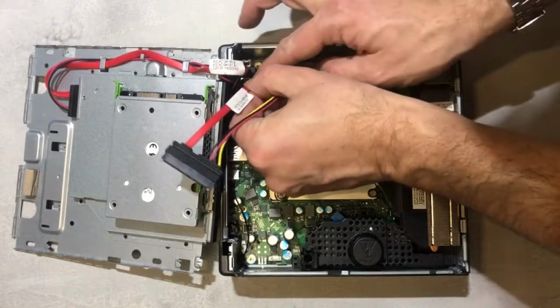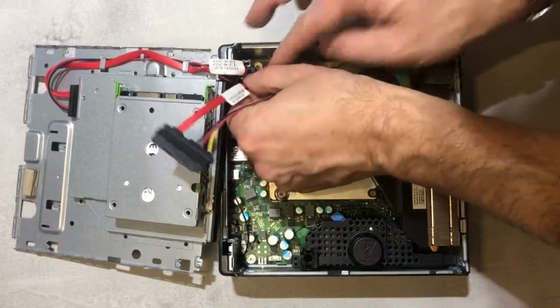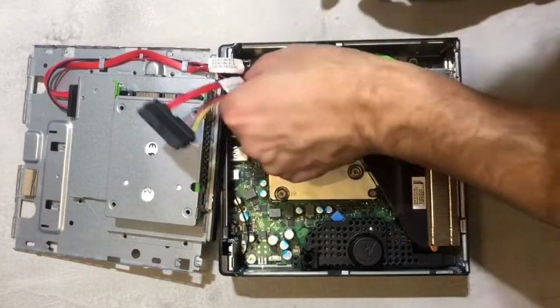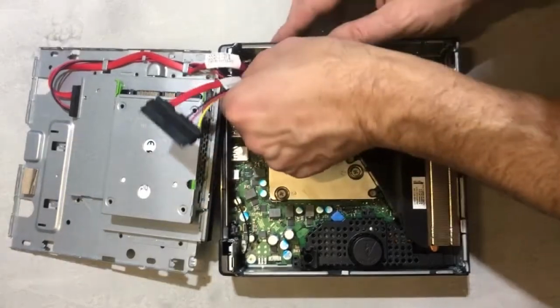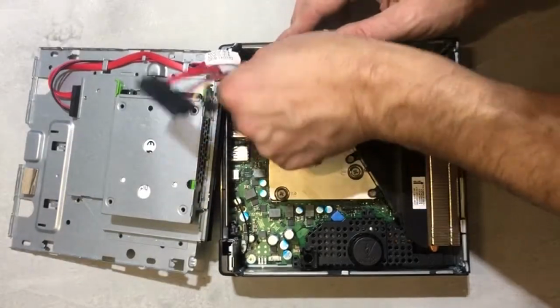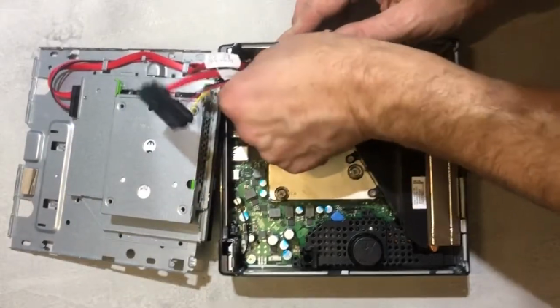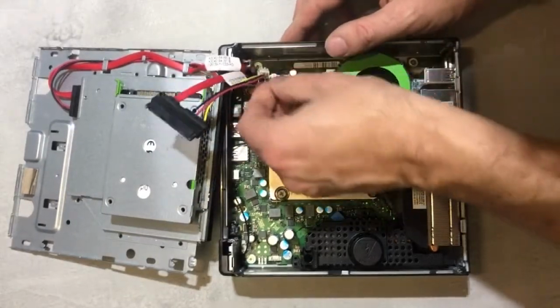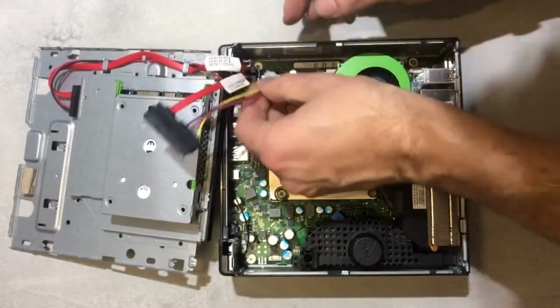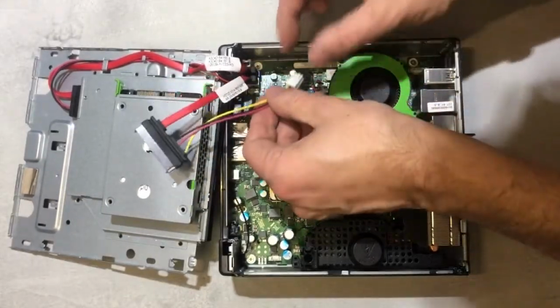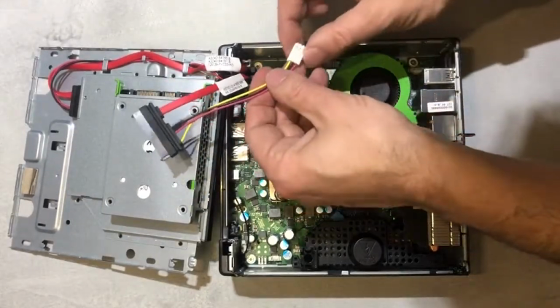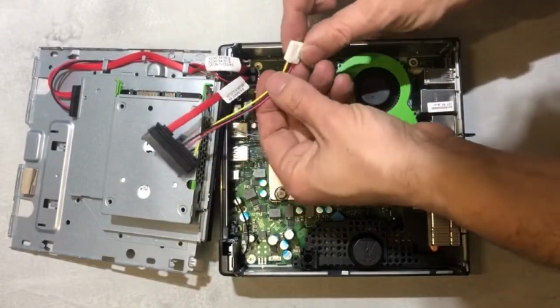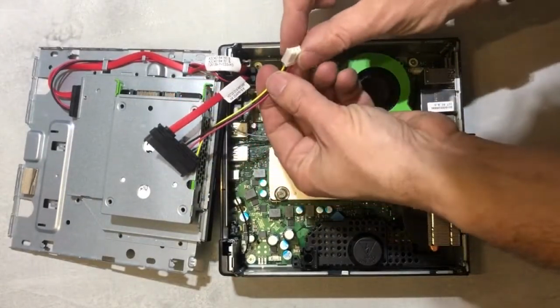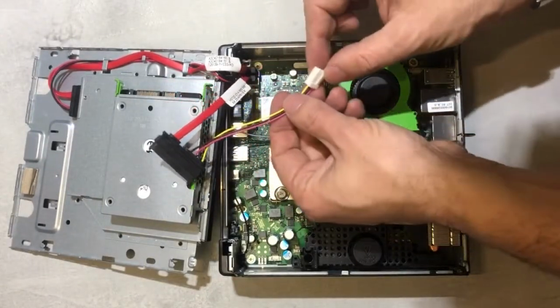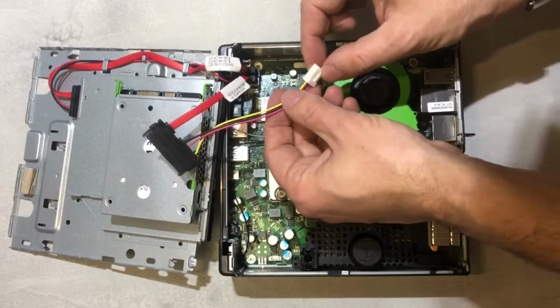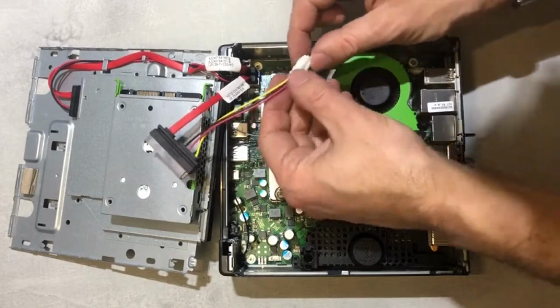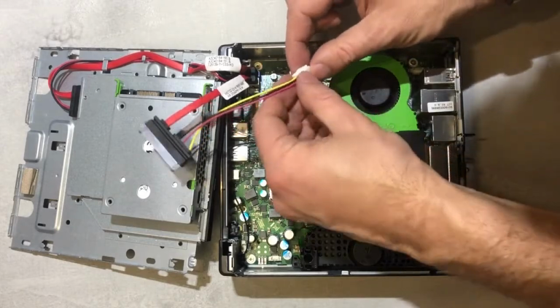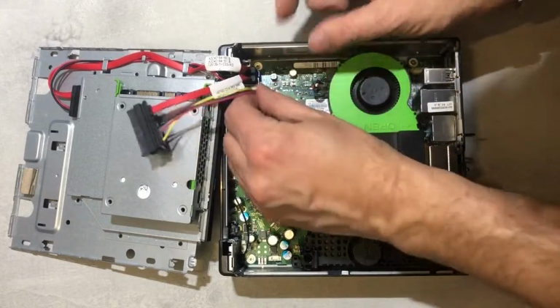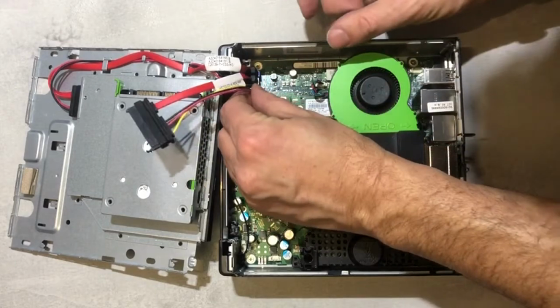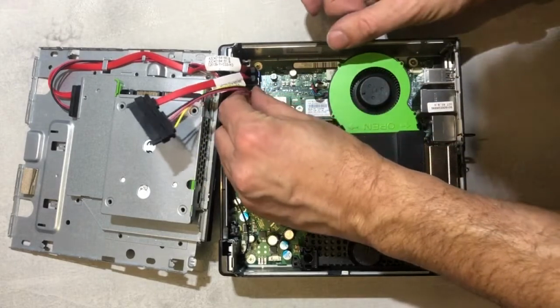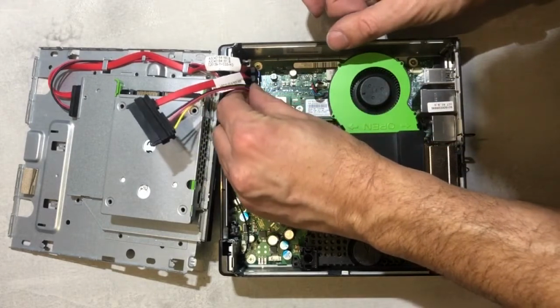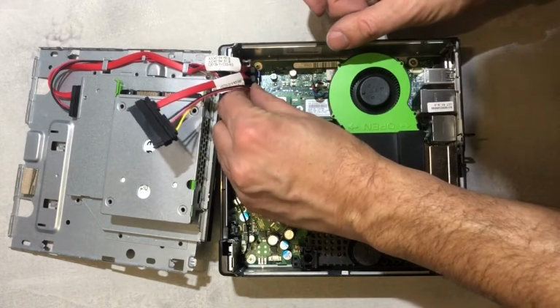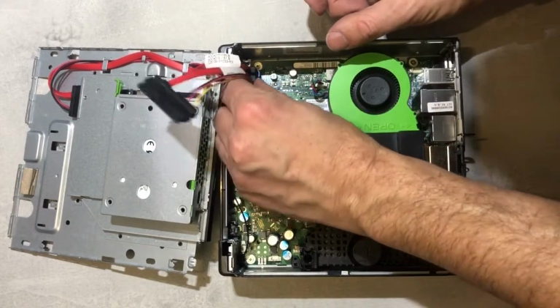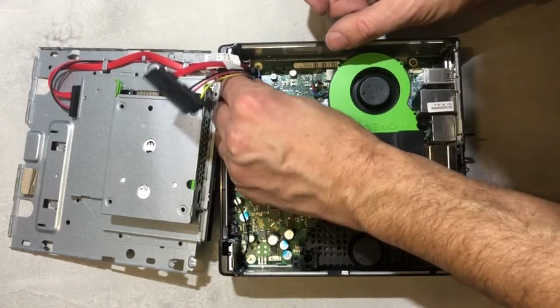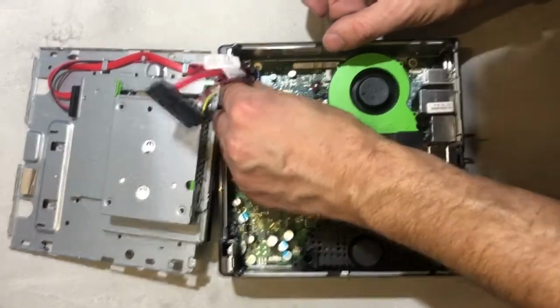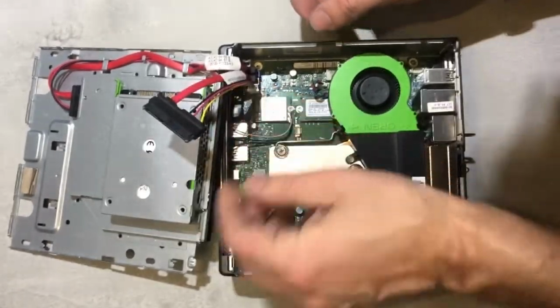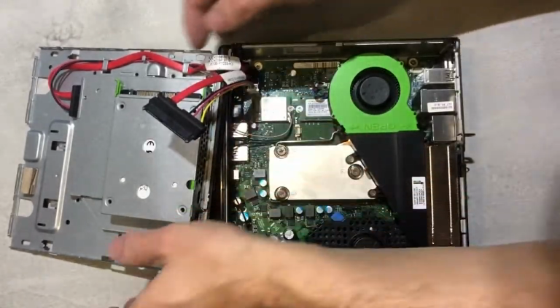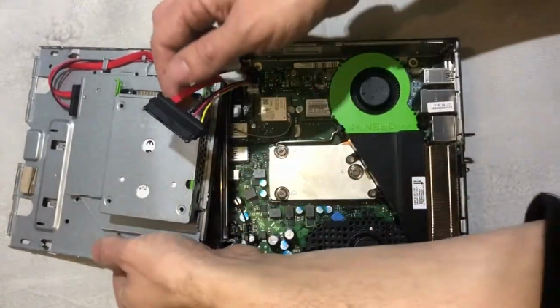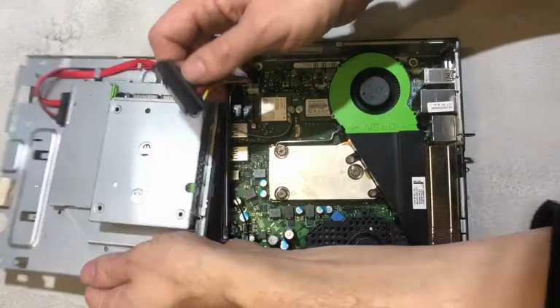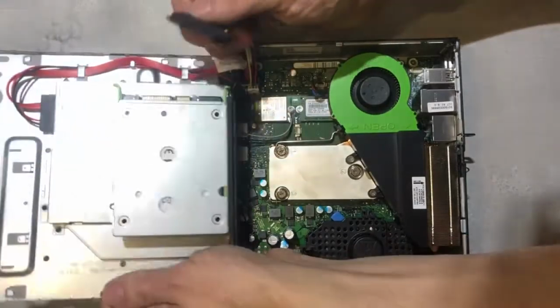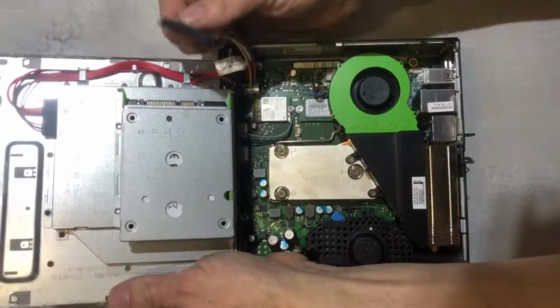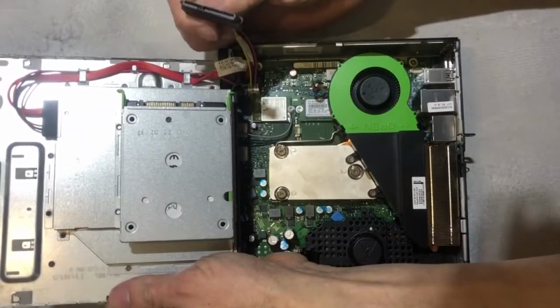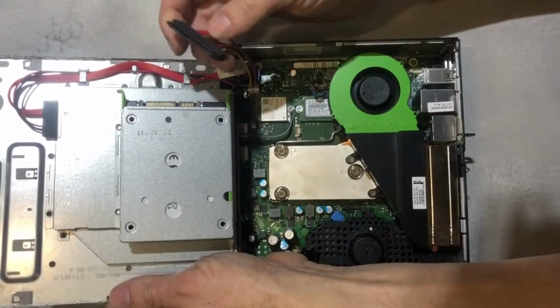And here comes our incredibly expensive cable. One connector goes into the SATA slot, and the other one is the power connector.